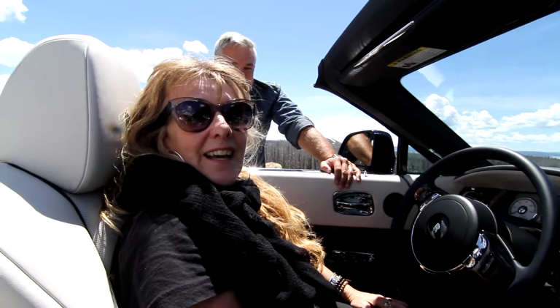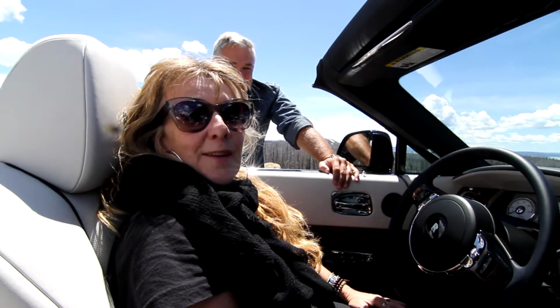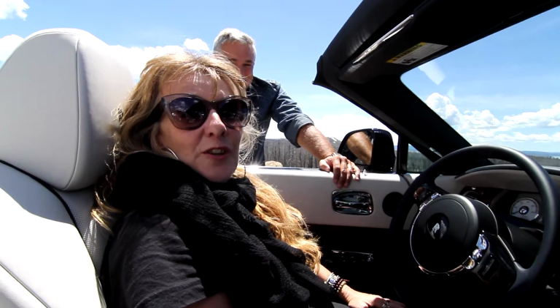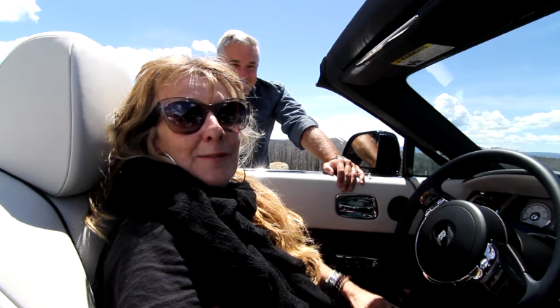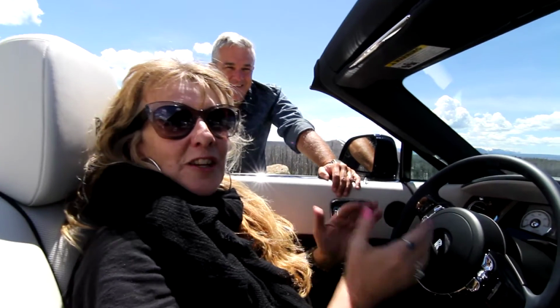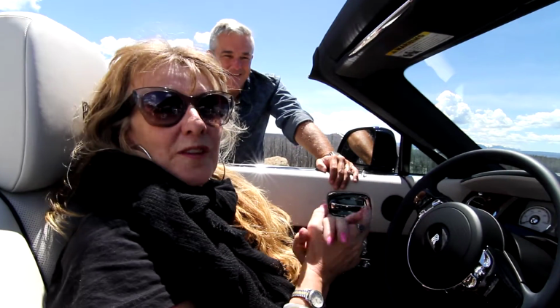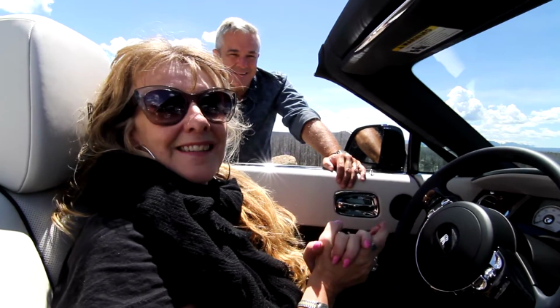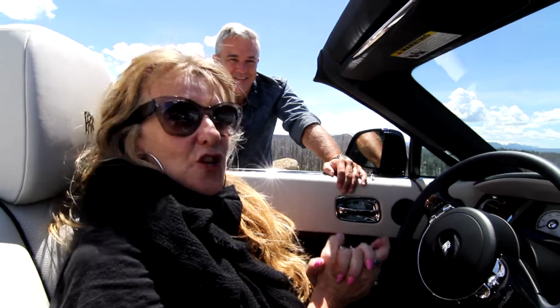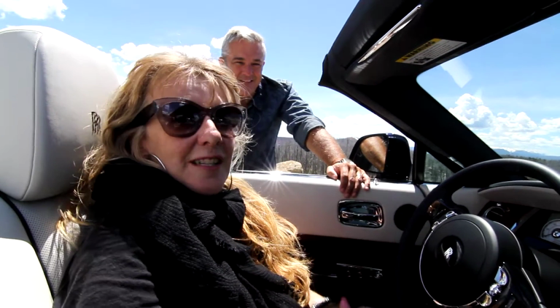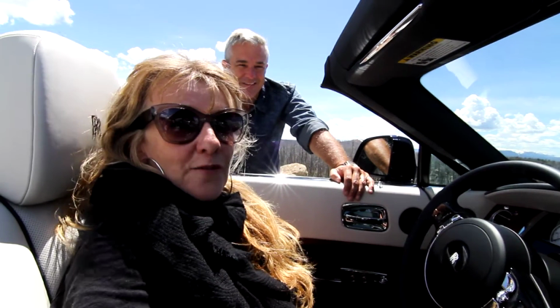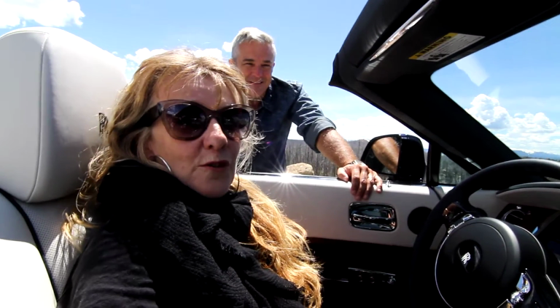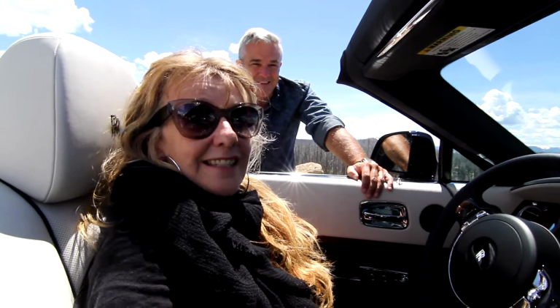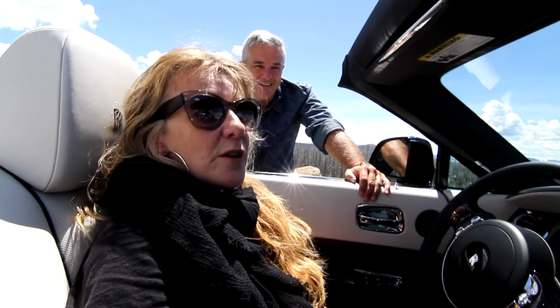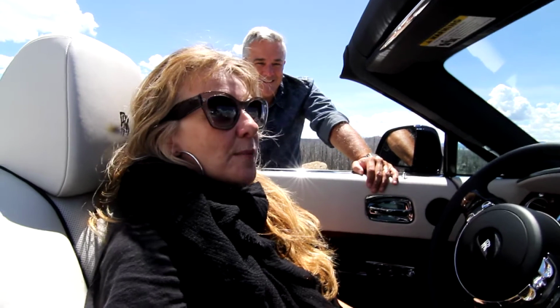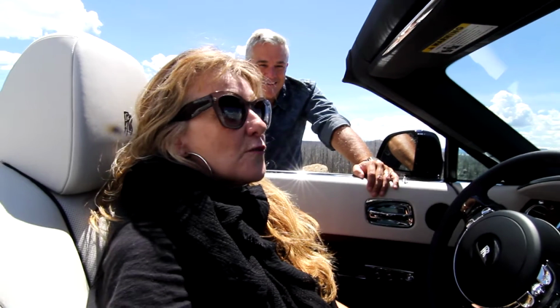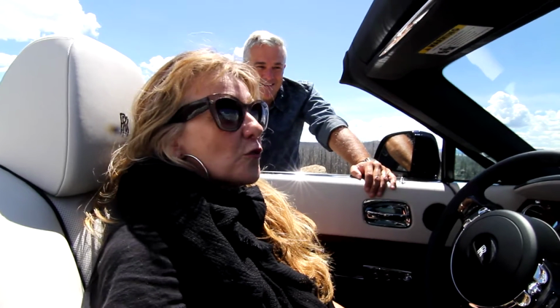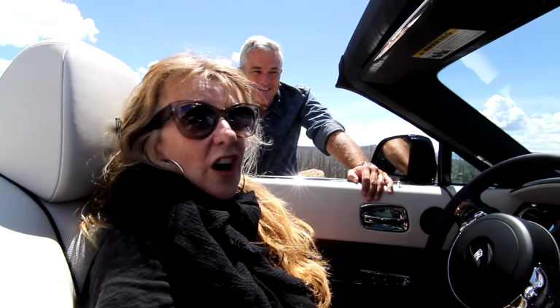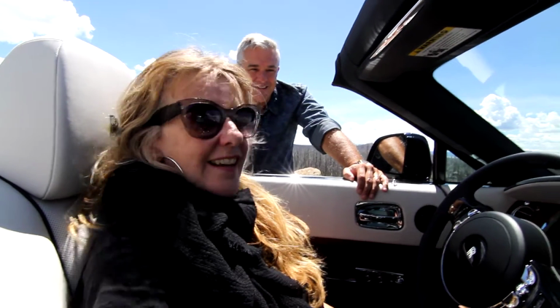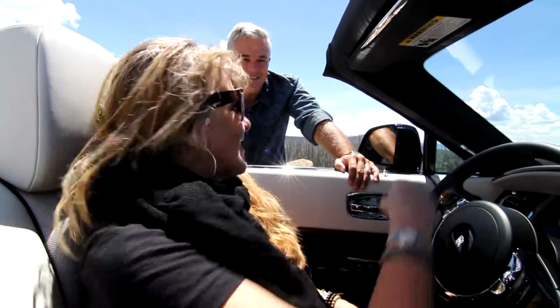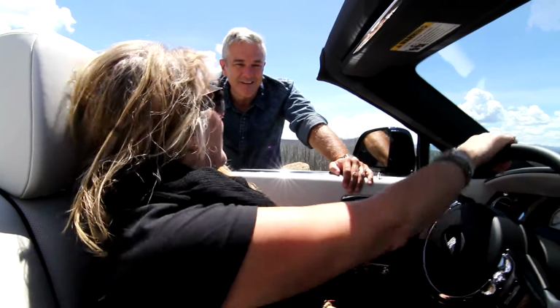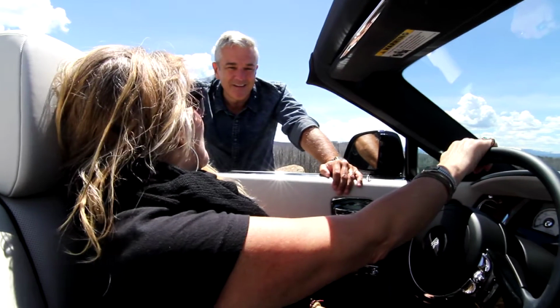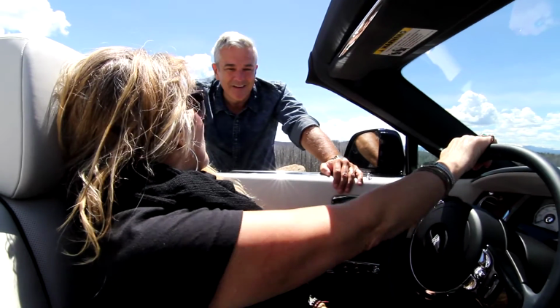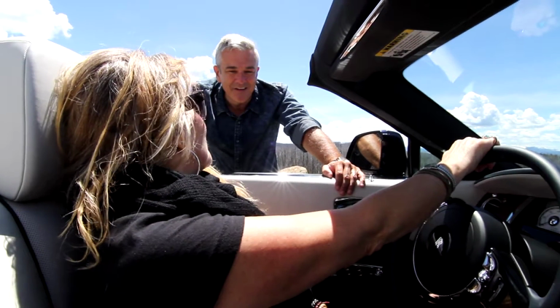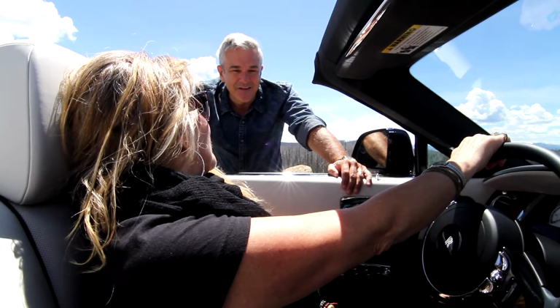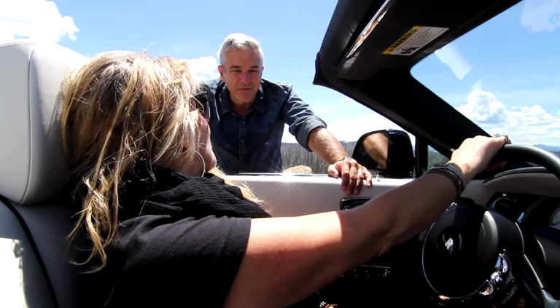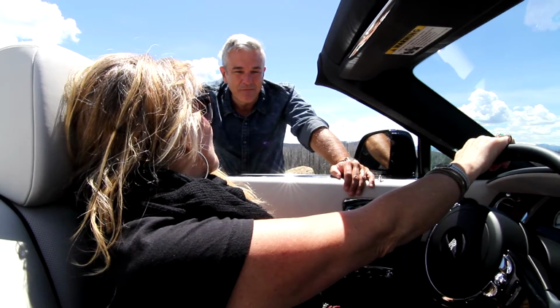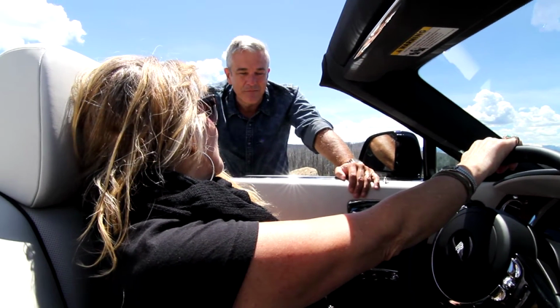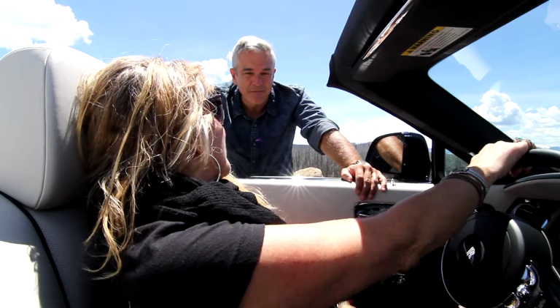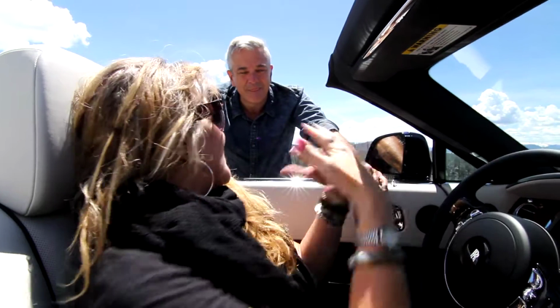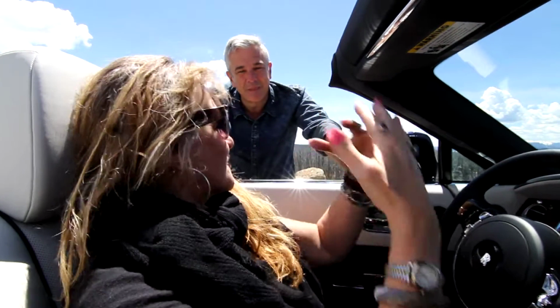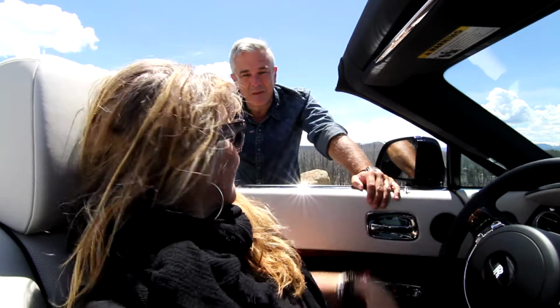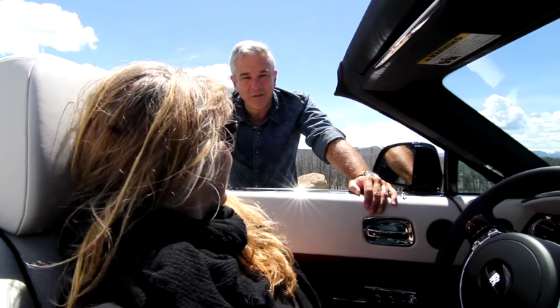Hi, I'm Rita Cook. I'm standing here with the amazing Jerry Spahn from Rolls-Royce, and we are in a beautiful Dawn. Tell me about what we're doing in this wonderful car and what kind of features this car has.